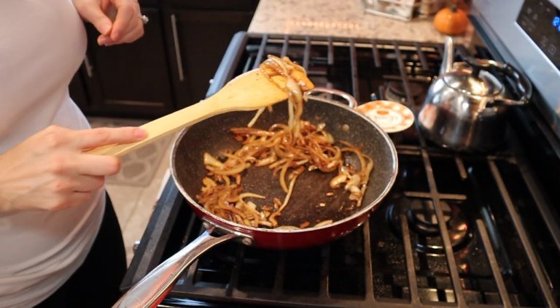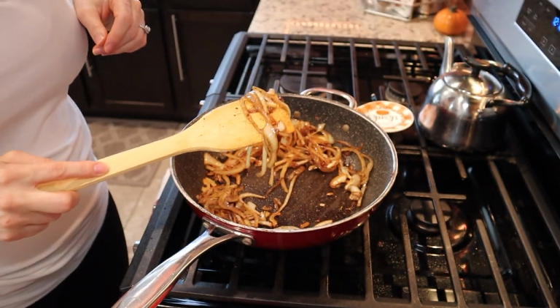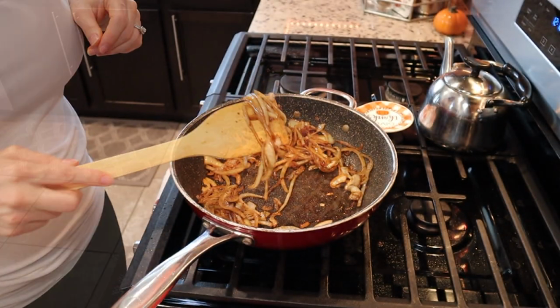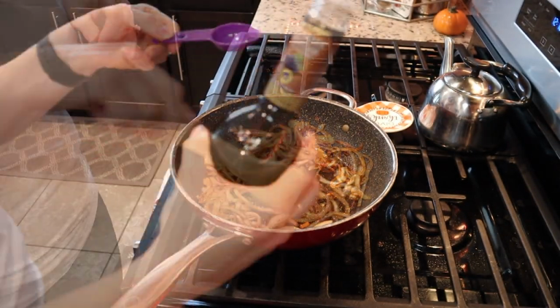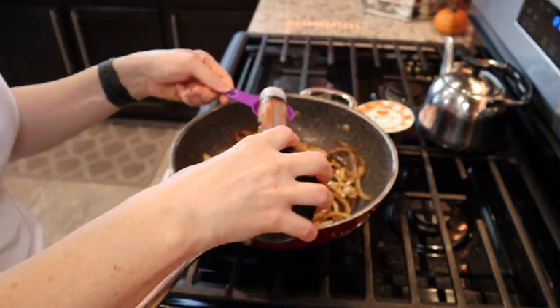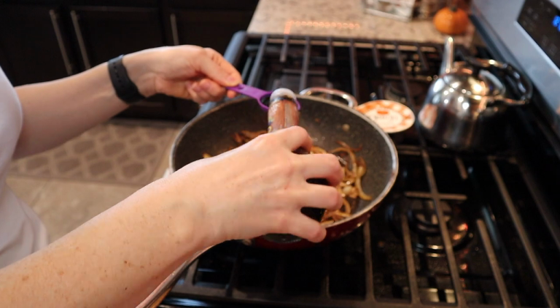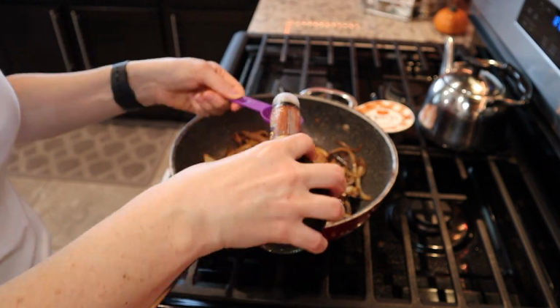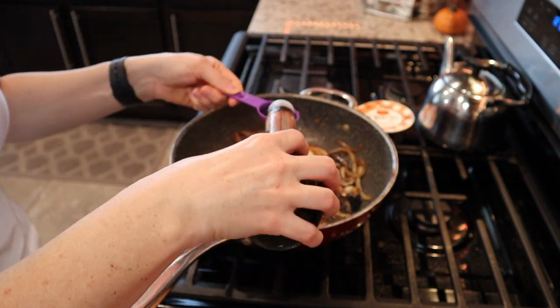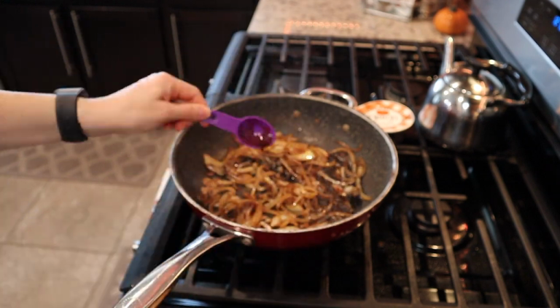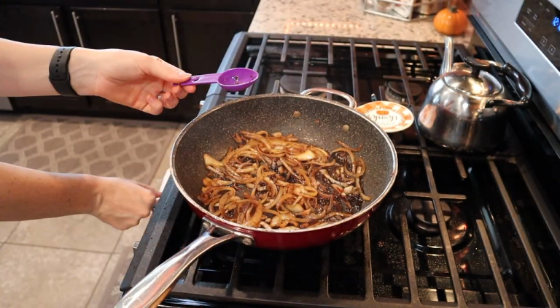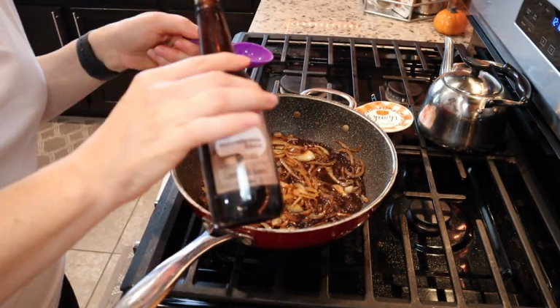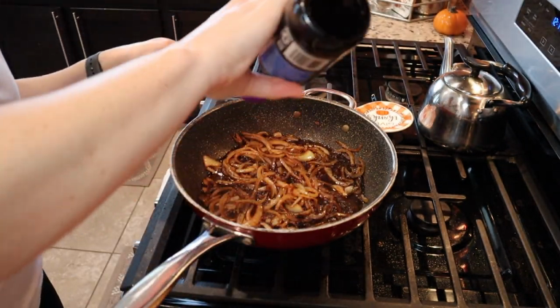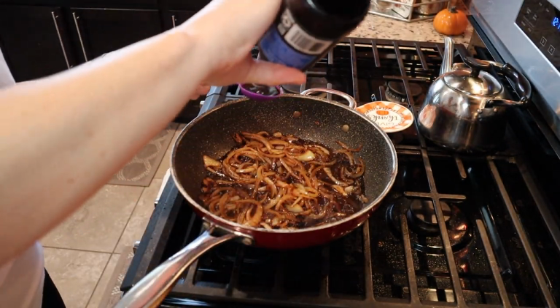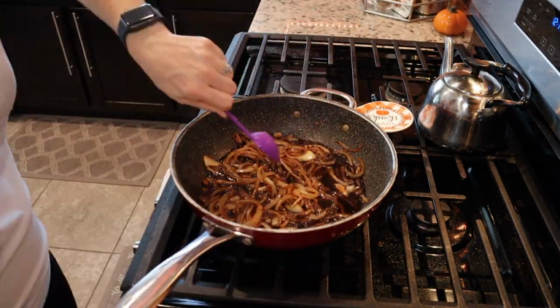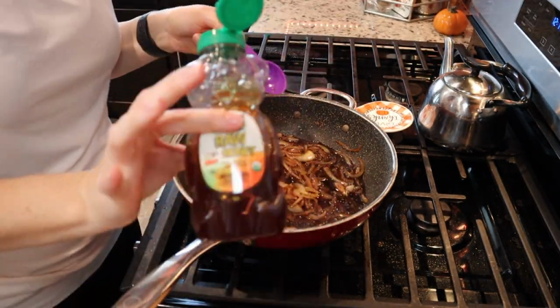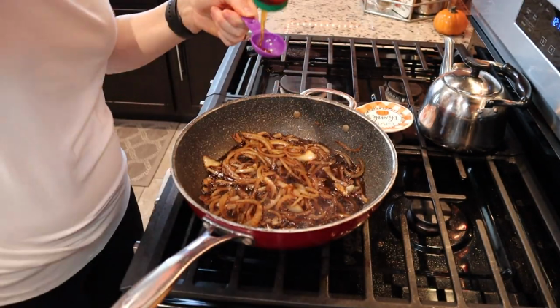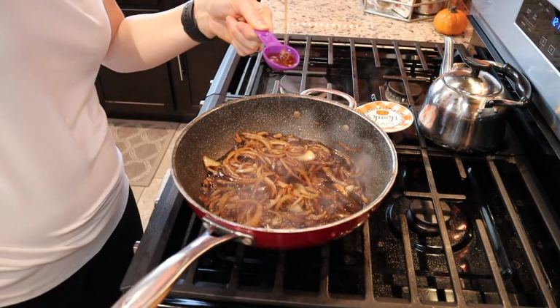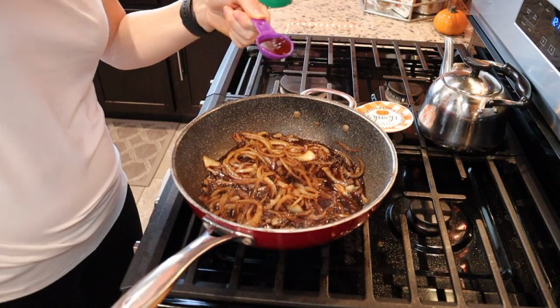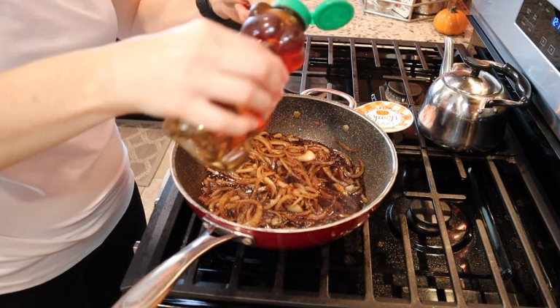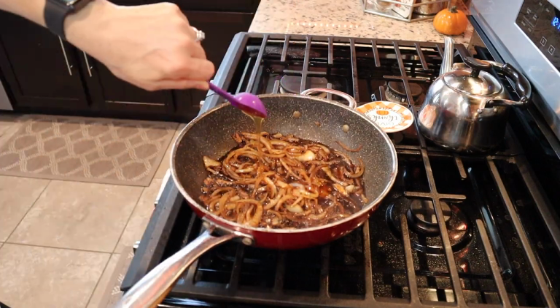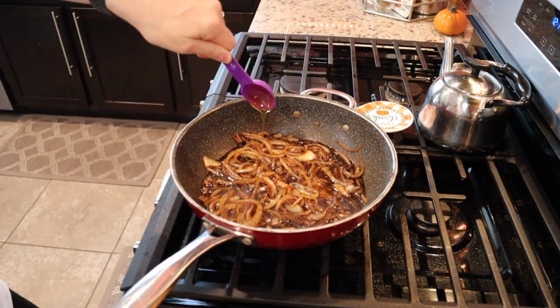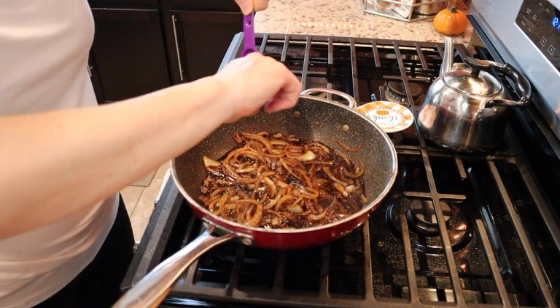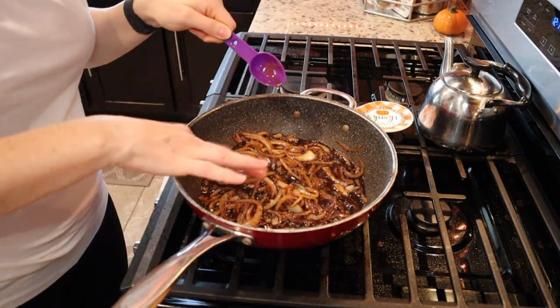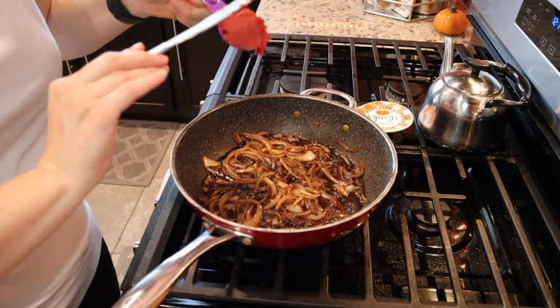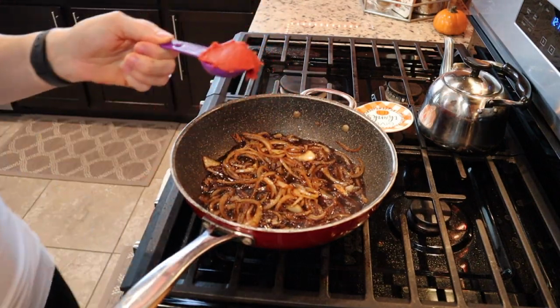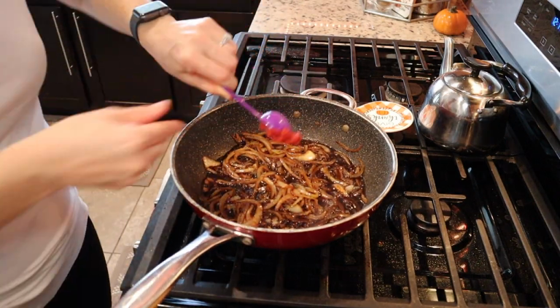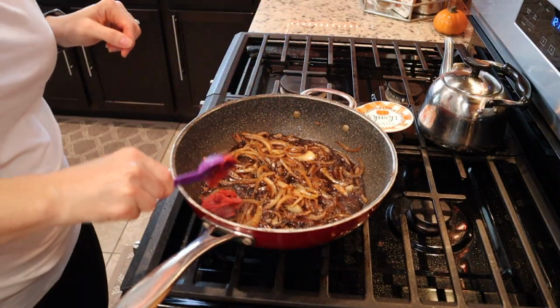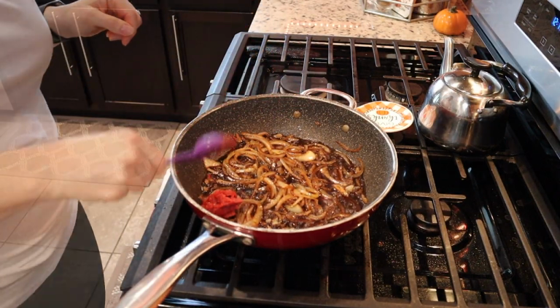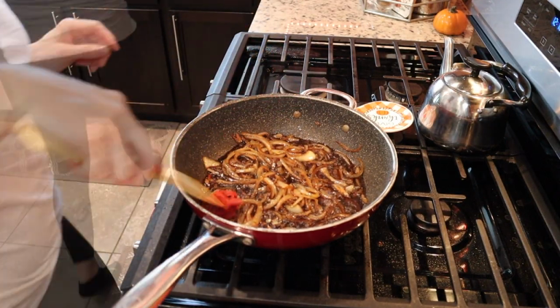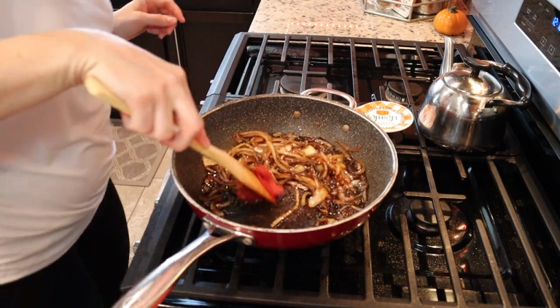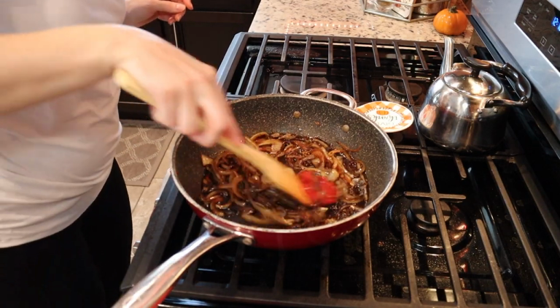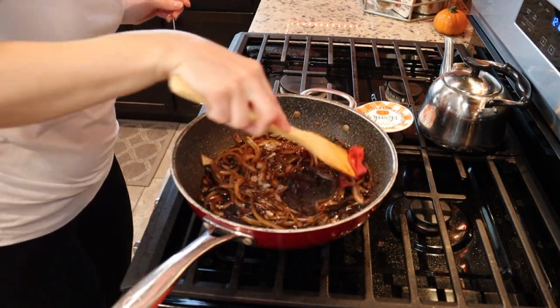Once it's nice and soft, we're going to be using balsamic vinegar, Worcestershire sauce, honey, tomato paste, and some beef broth. At the end I'll be adding a cornstarch slurry just to thicken it up a little bit.